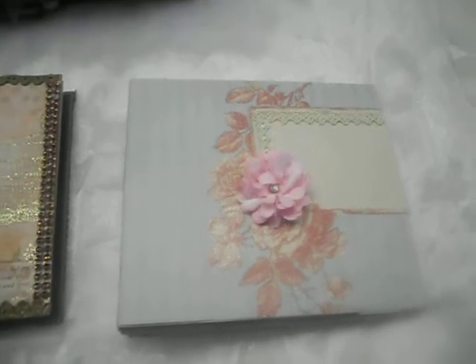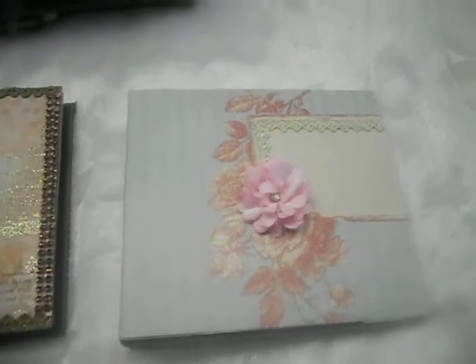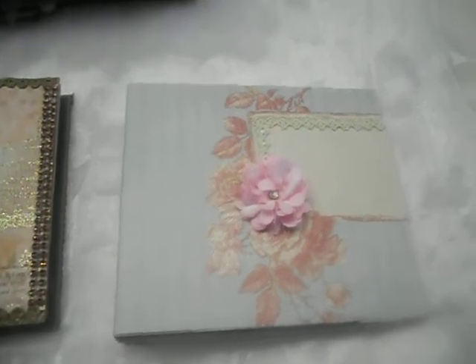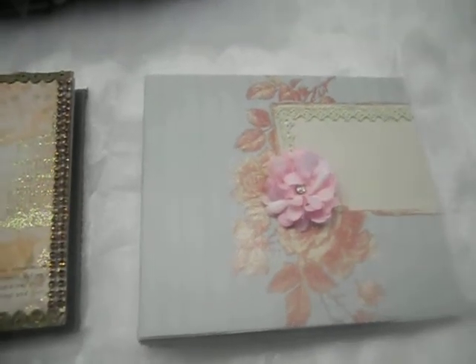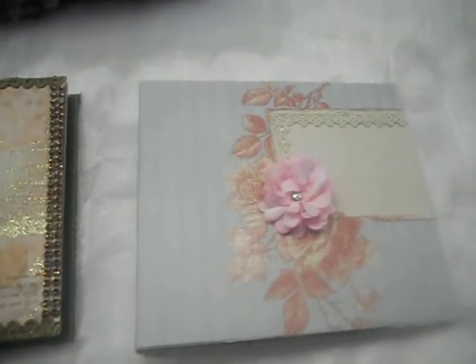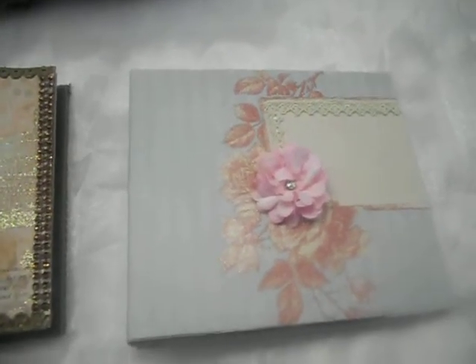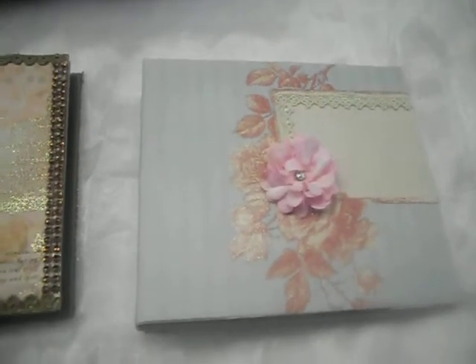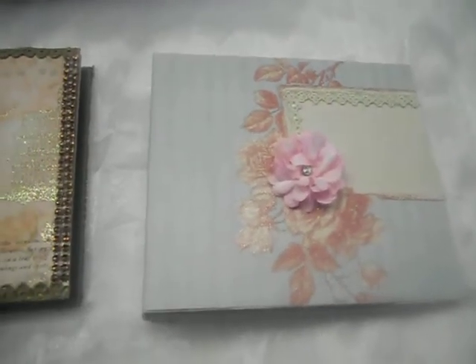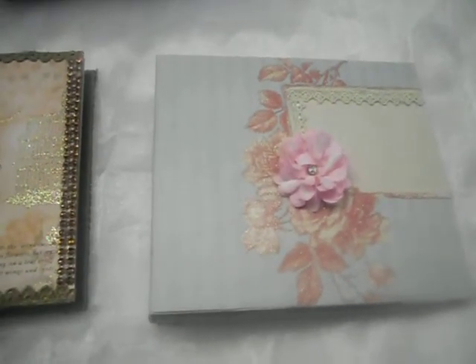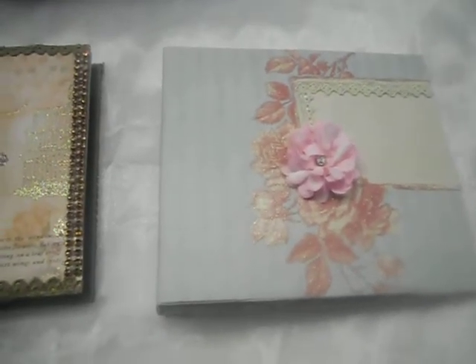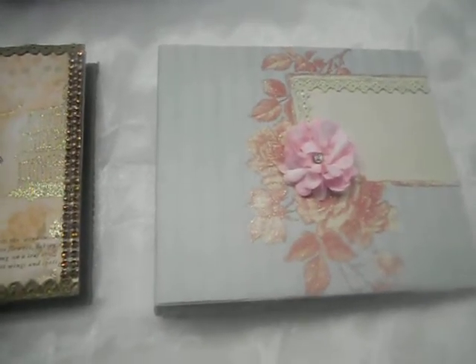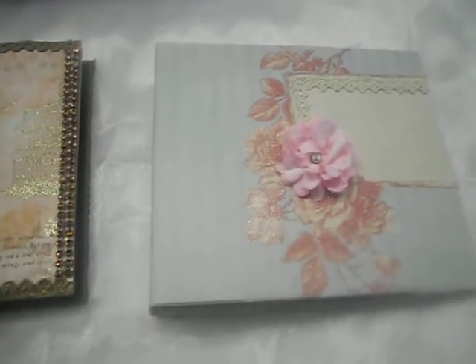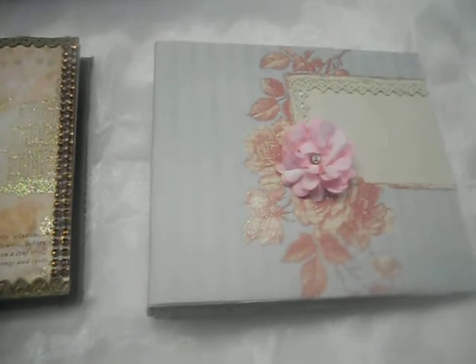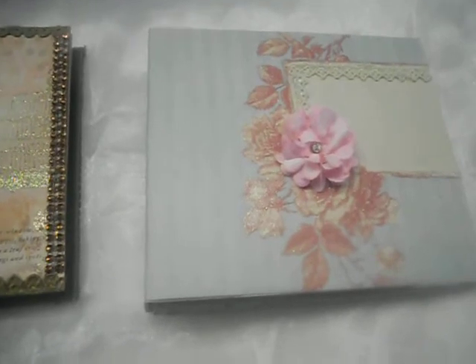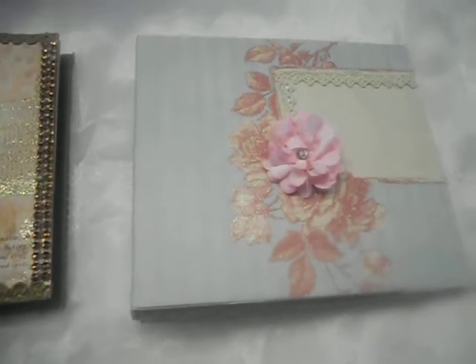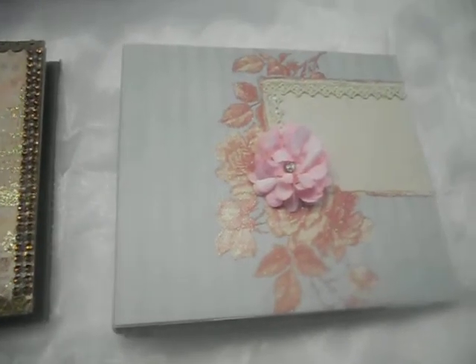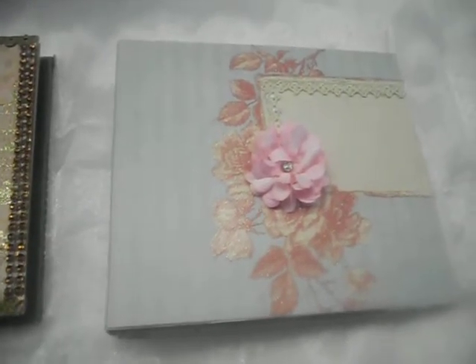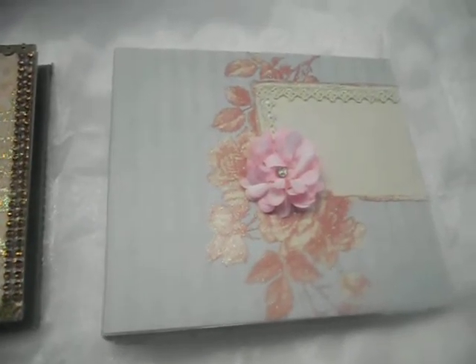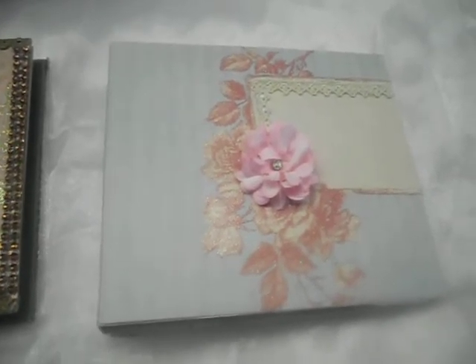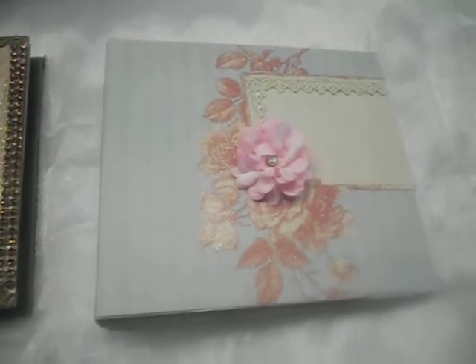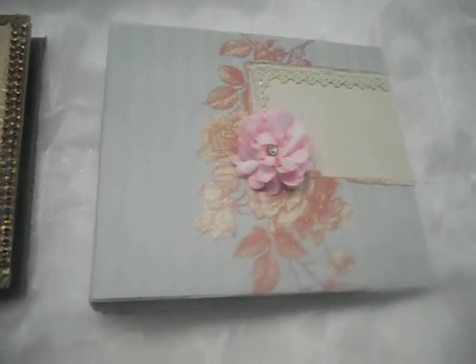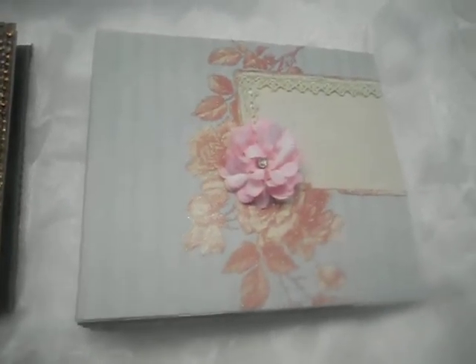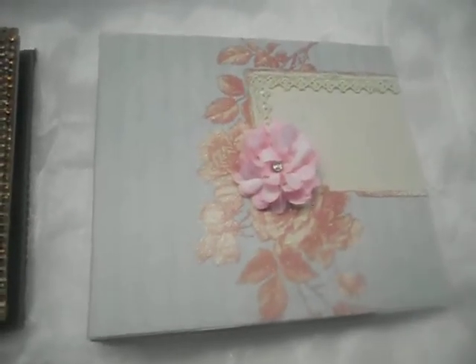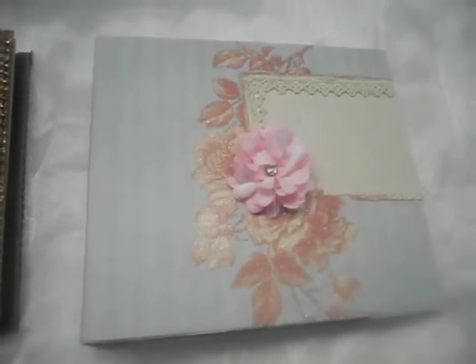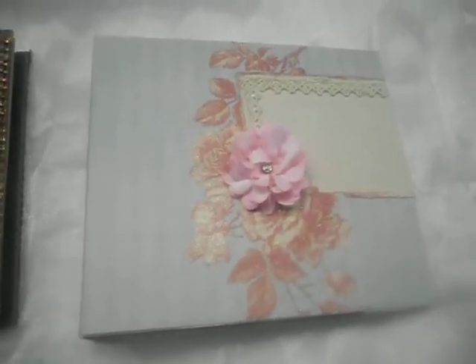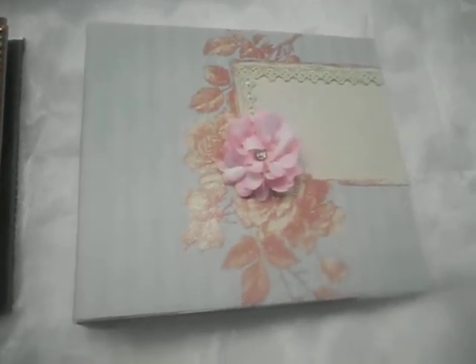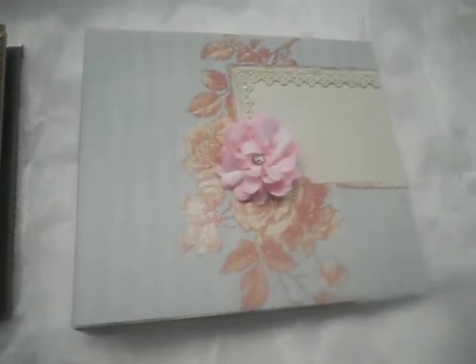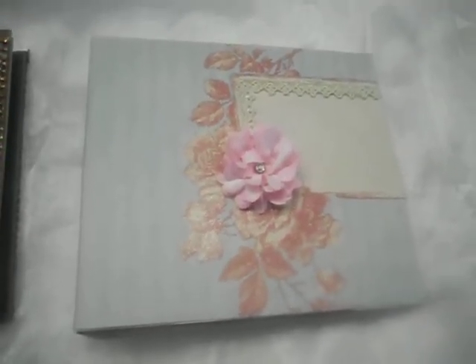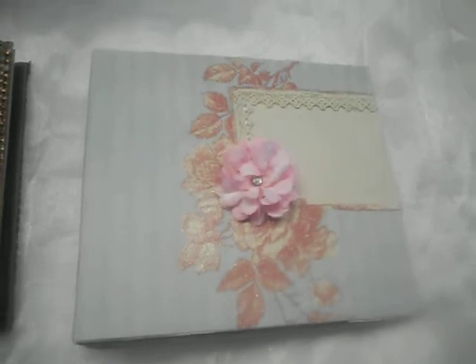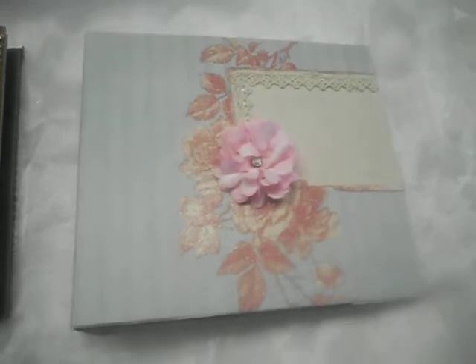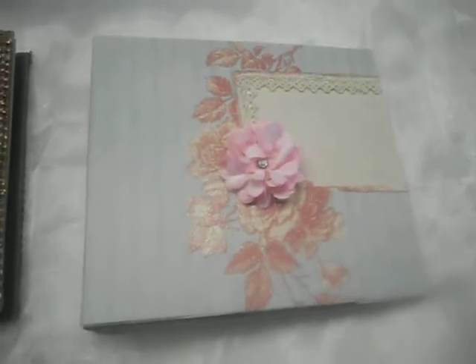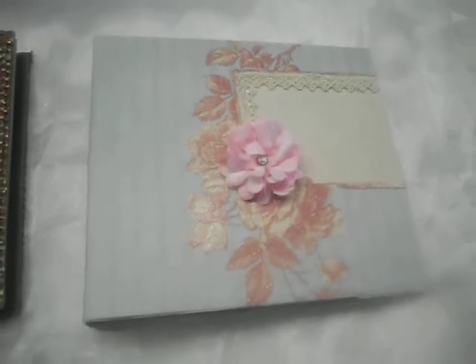Hi everyone, I just want to share a mini album I just completed for Jasmine — she's Miss Matt Rose here on YouTube. This is the final item for our swap; she and I agreed to make a couple of things, and one of the things we agreed upon was making a mini album.